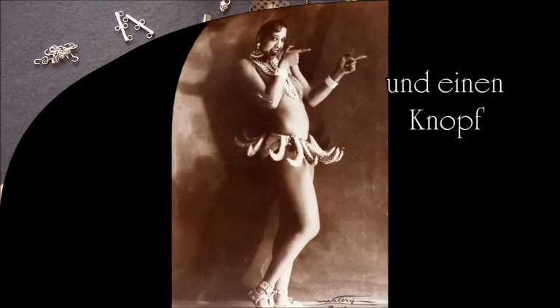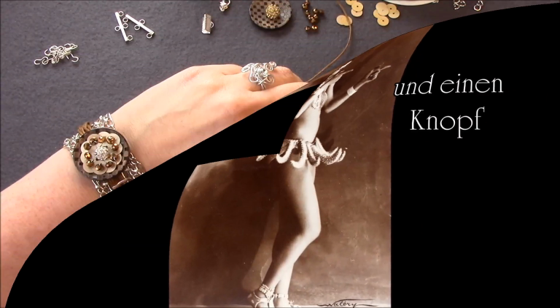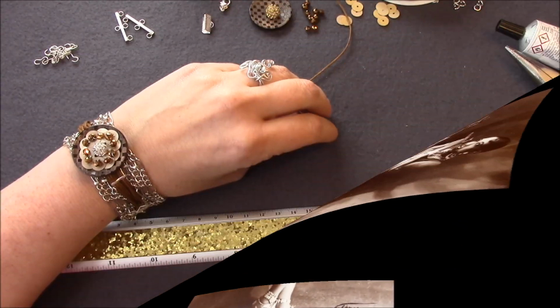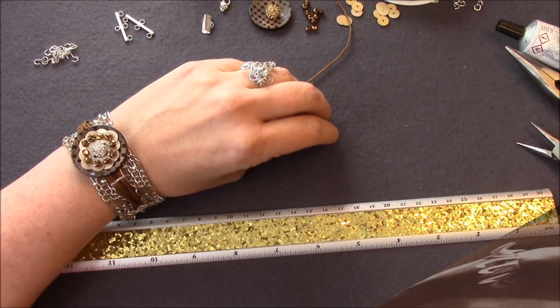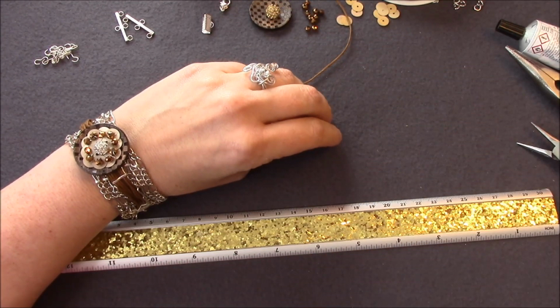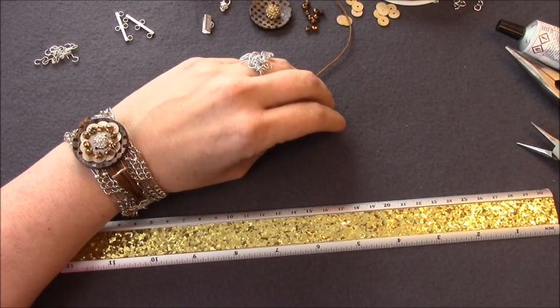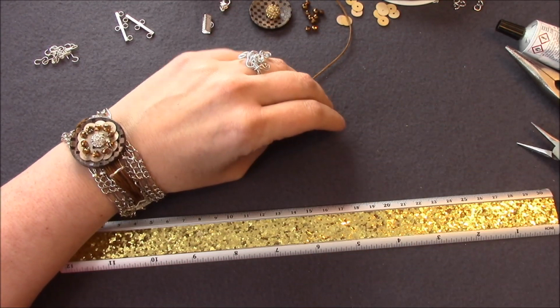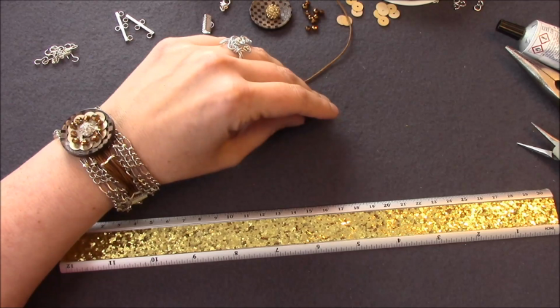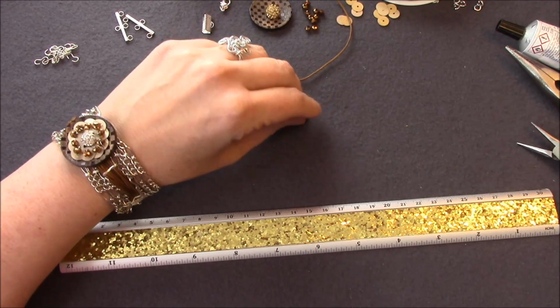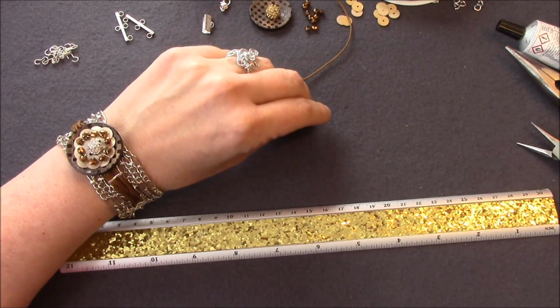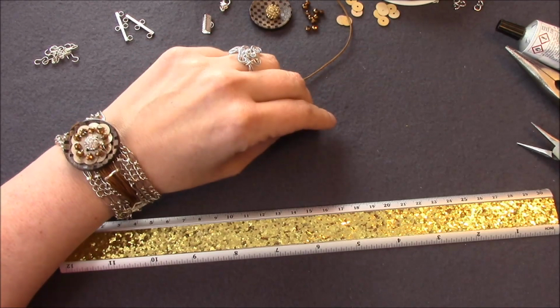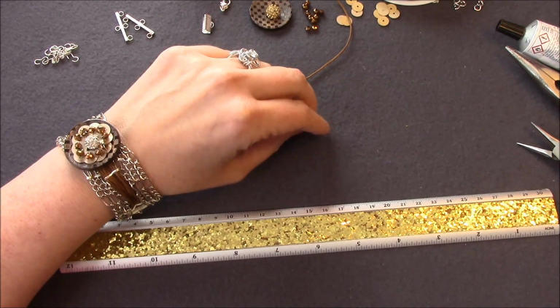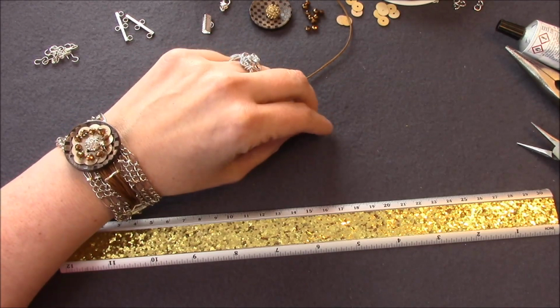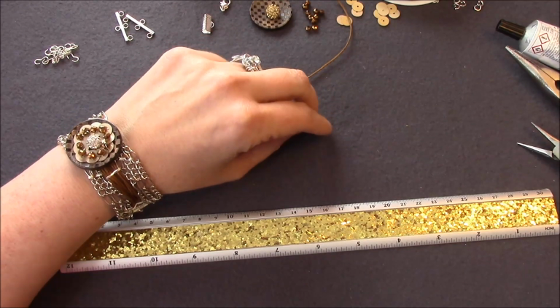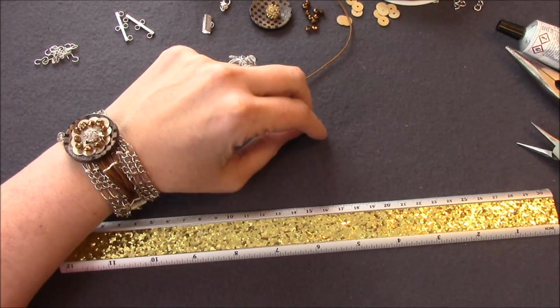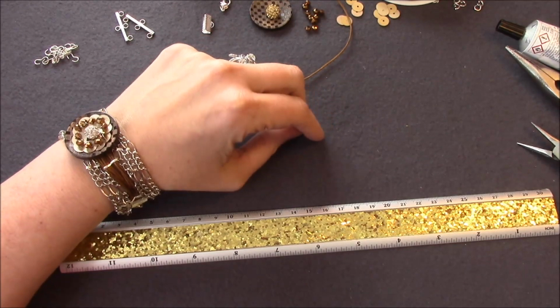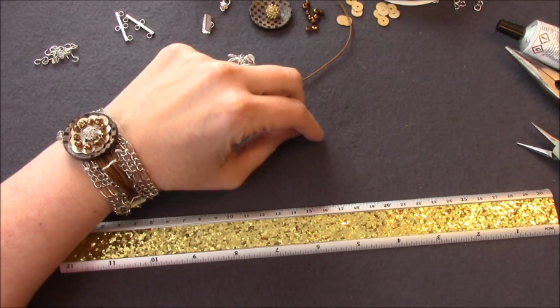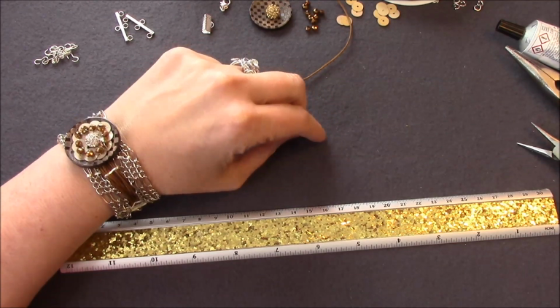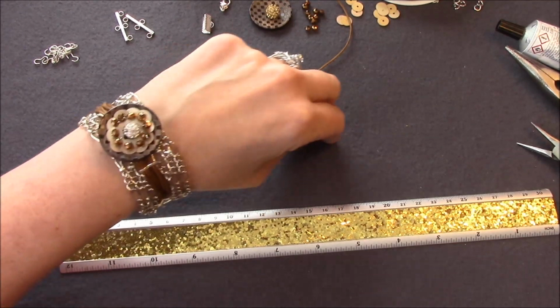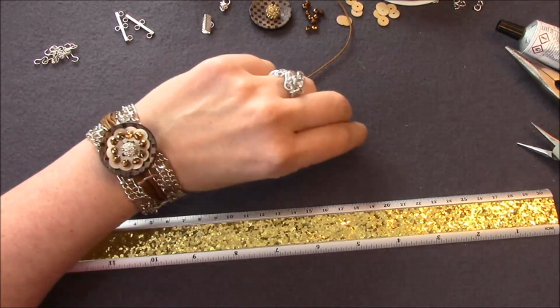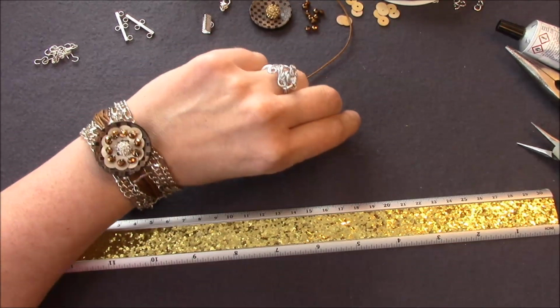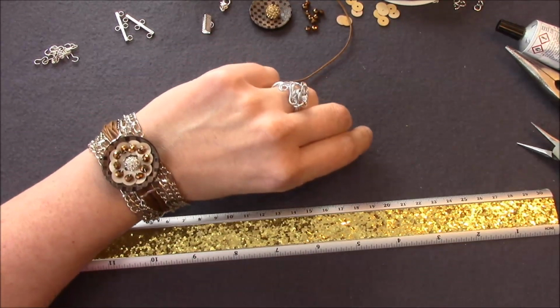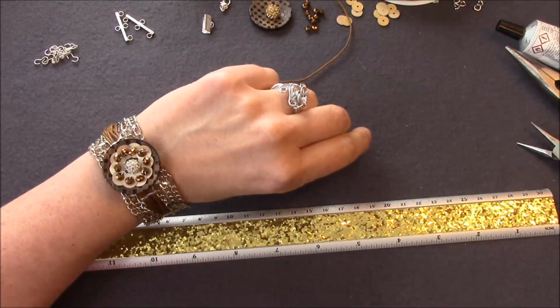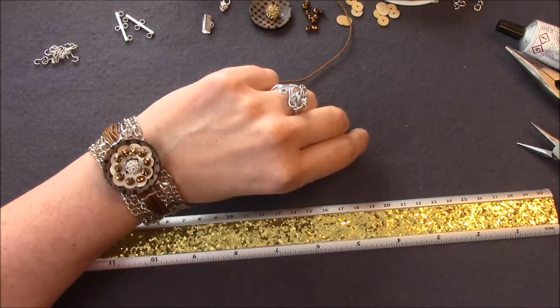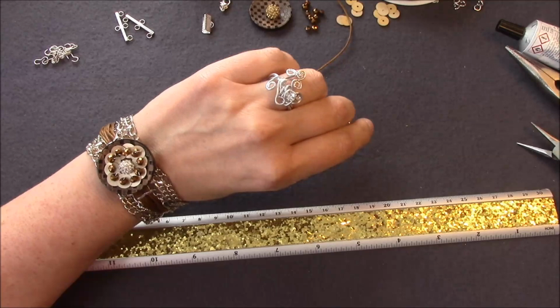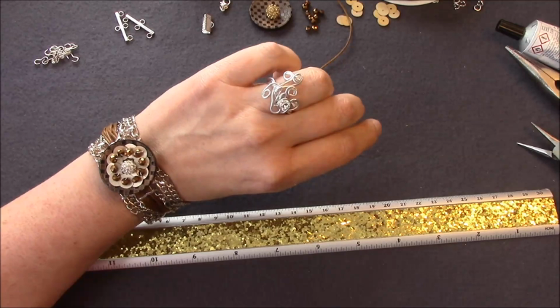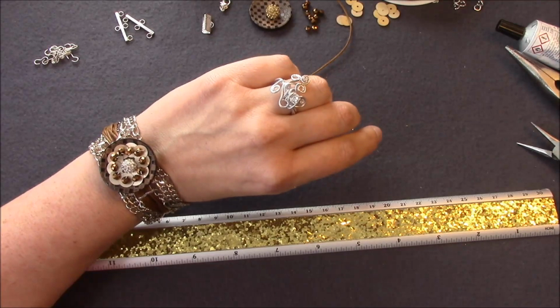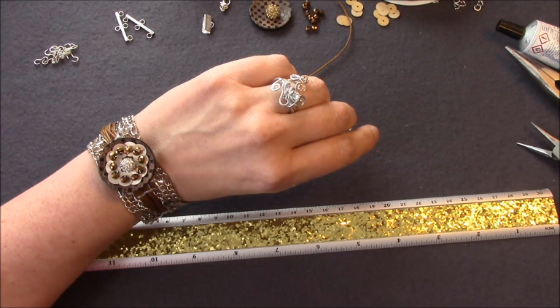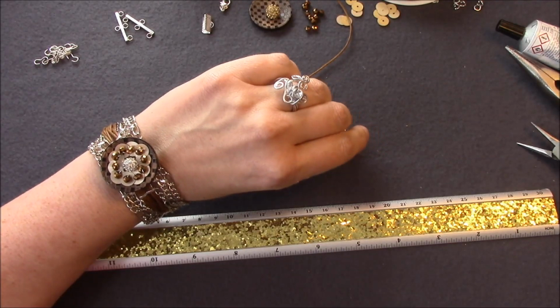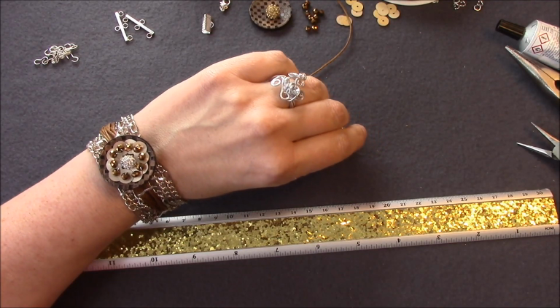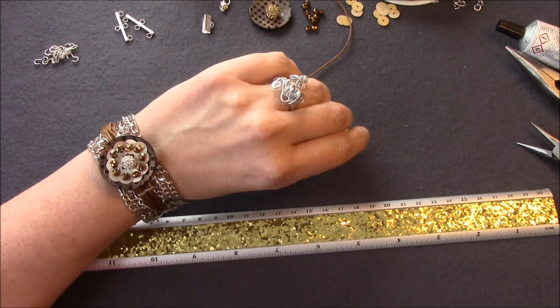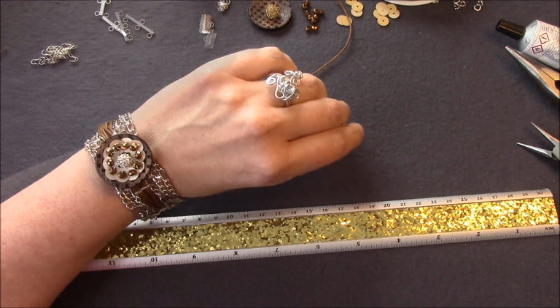Ich bin mir ziemlich sicher, dass die großartige Josephine Baker, deren Bild ihr hier im Vorspann gesehen habt, genauso begeistert gewesen wäre von diesem Armband, wie ich es bin.